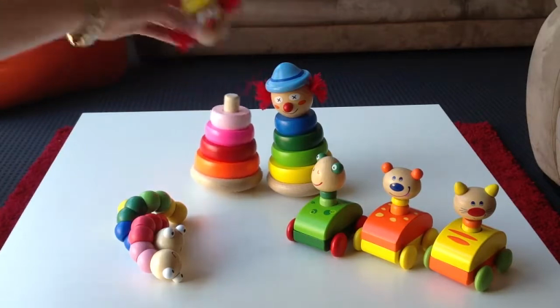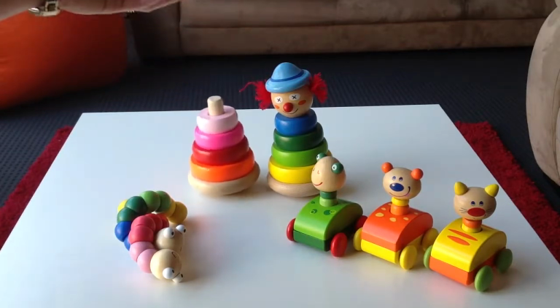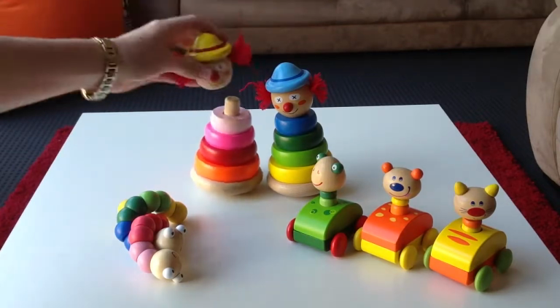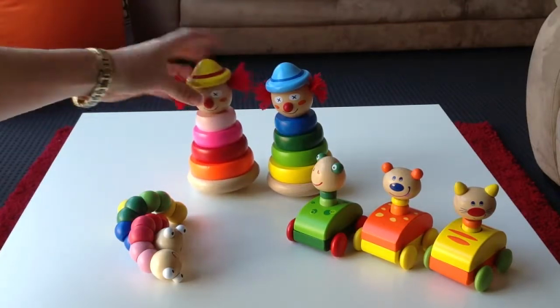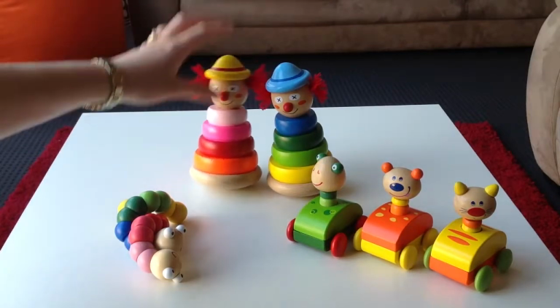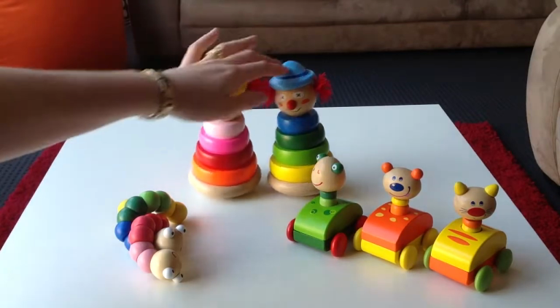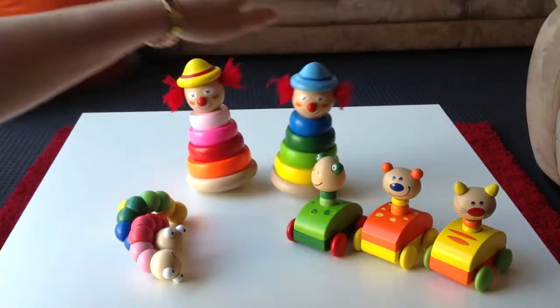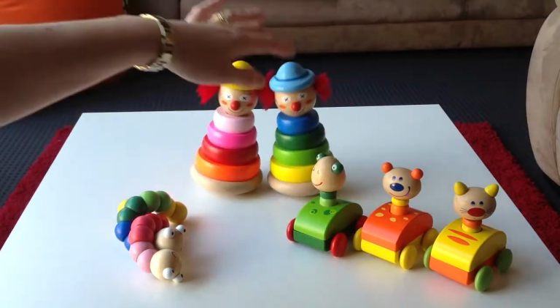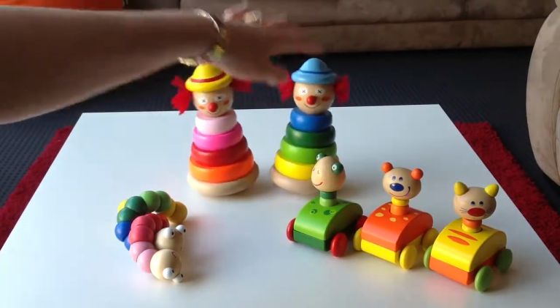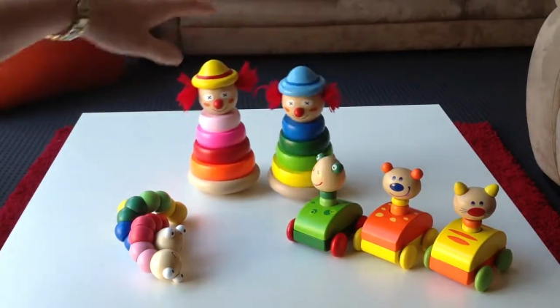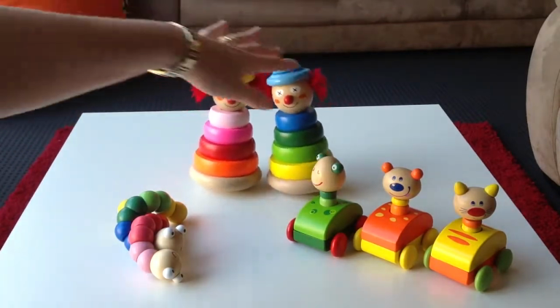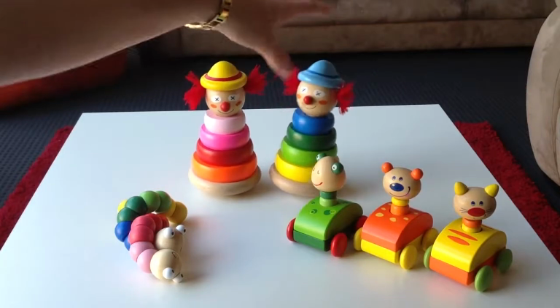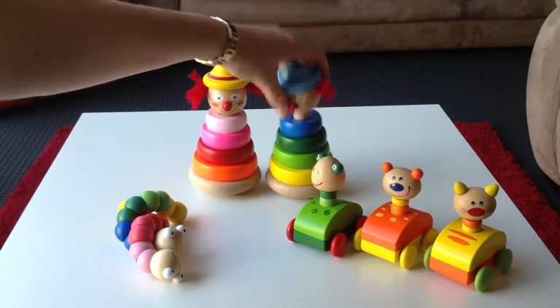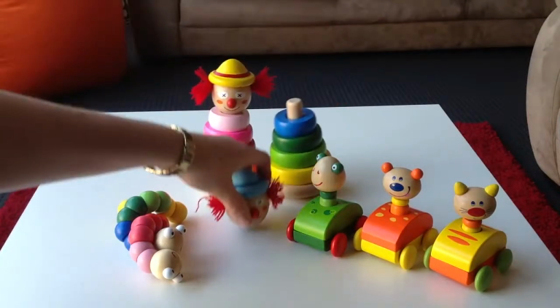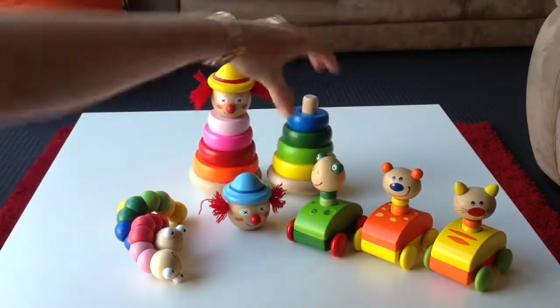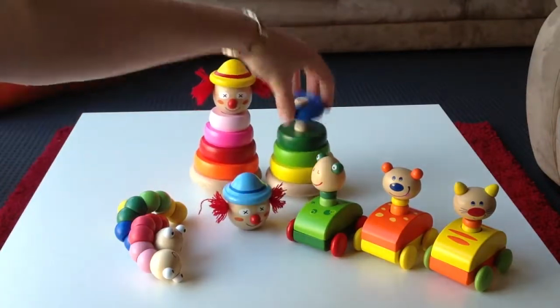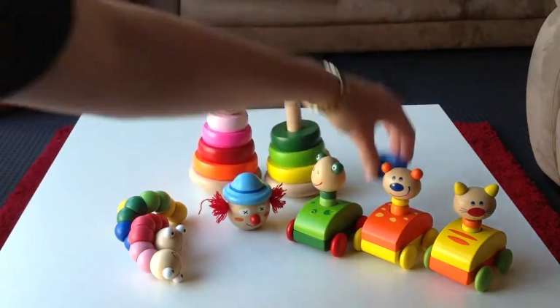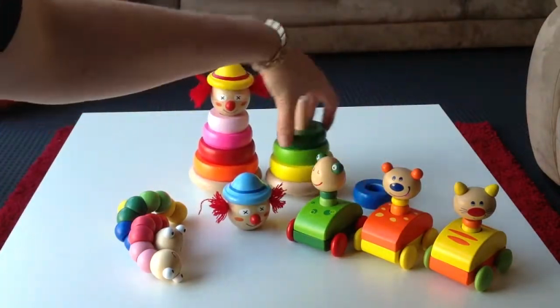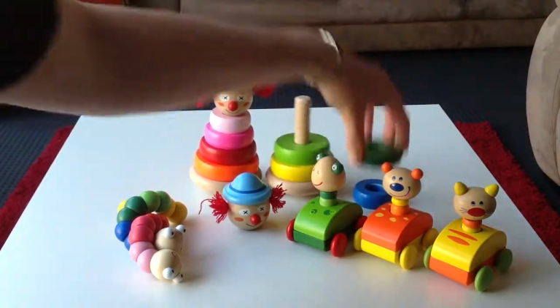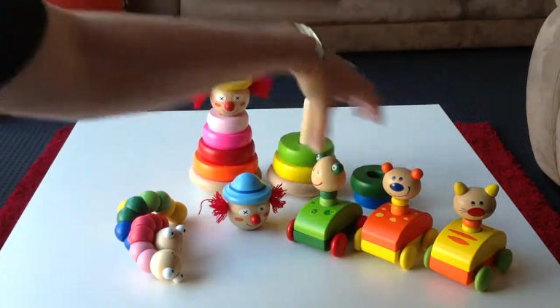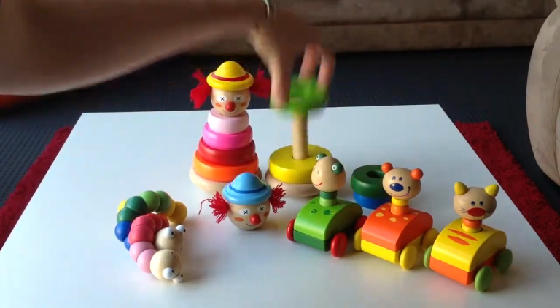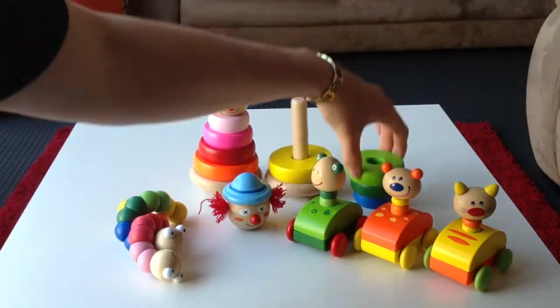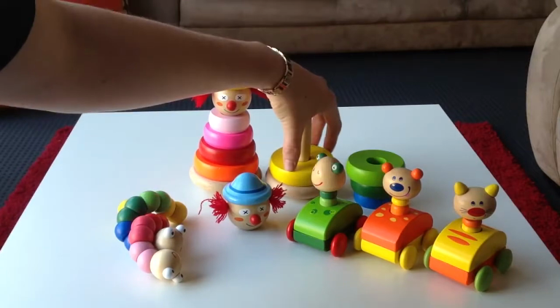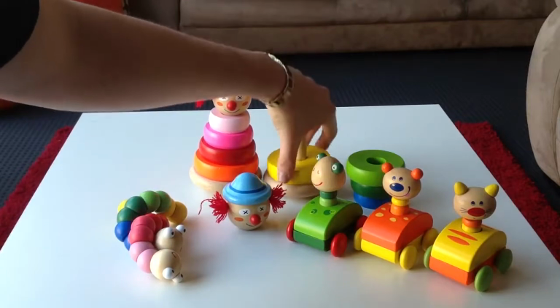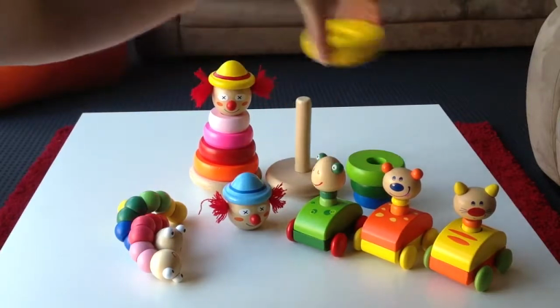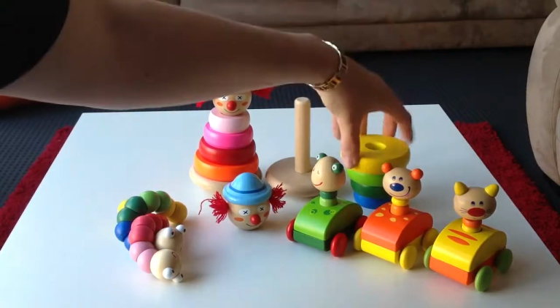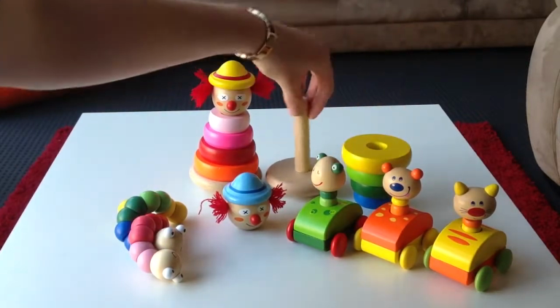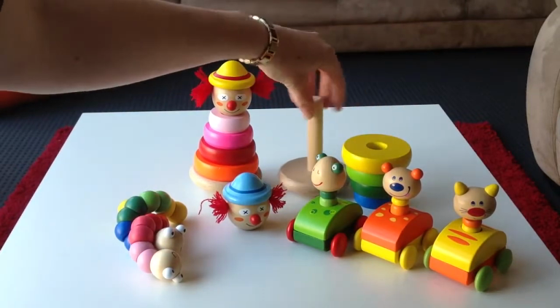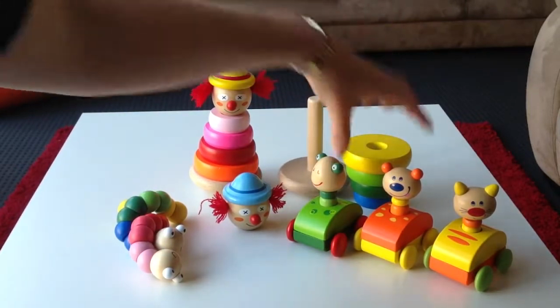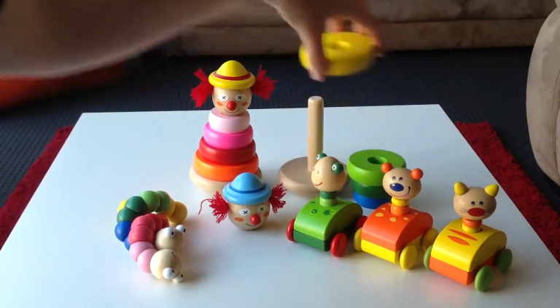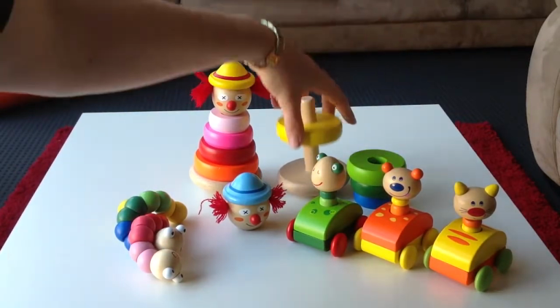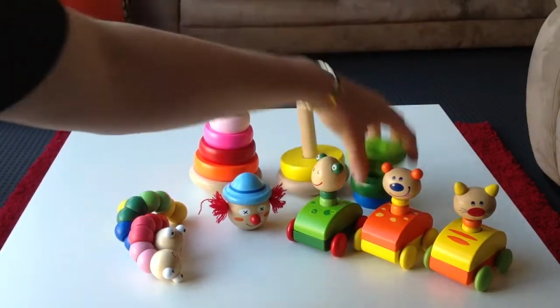These ones rock, so they look great on the bookshelf. They're also really good for fine motor skills and all the rings come off. You've got two different colour tones — the pink and the blue and greens.